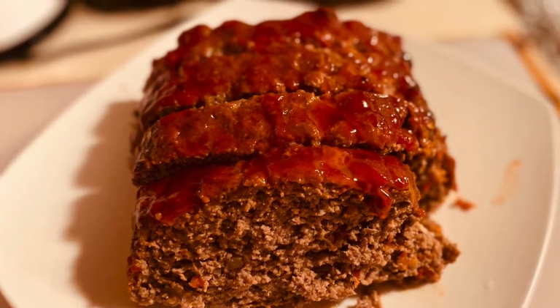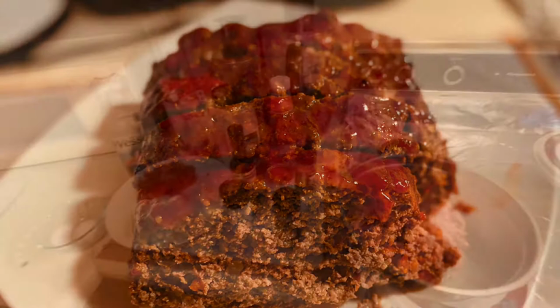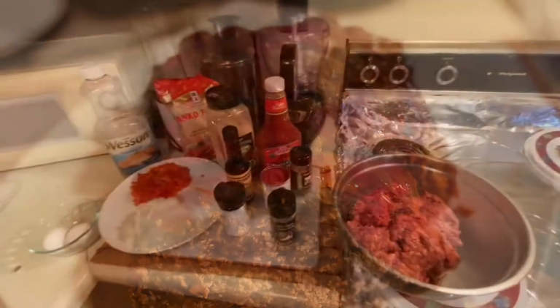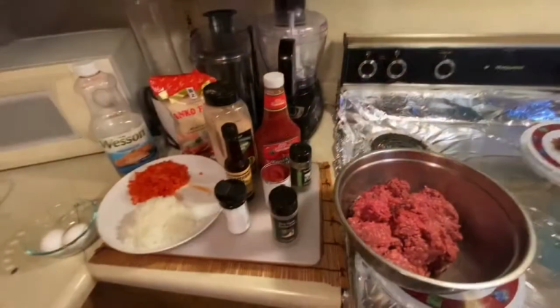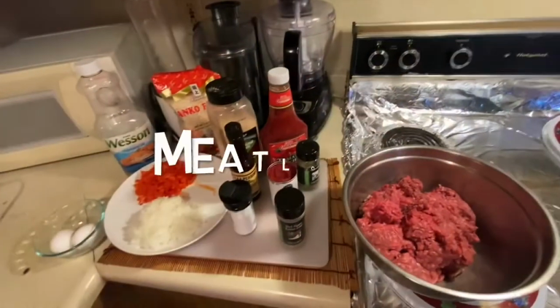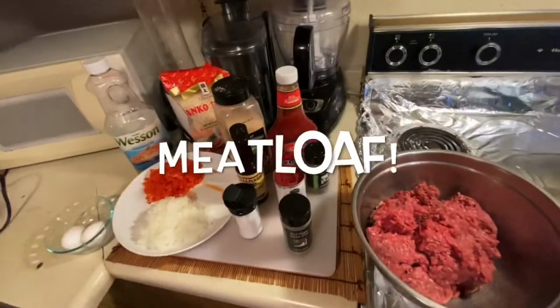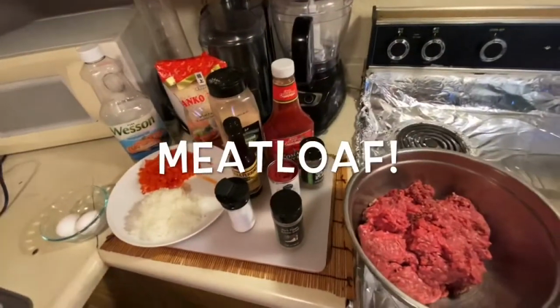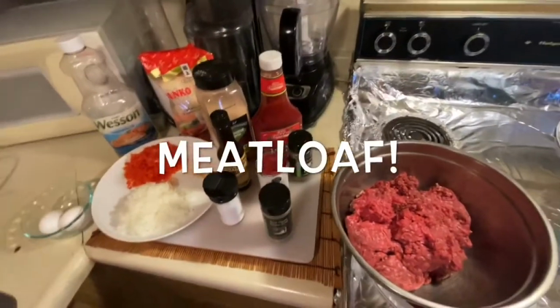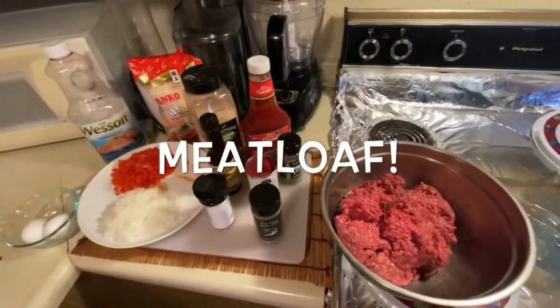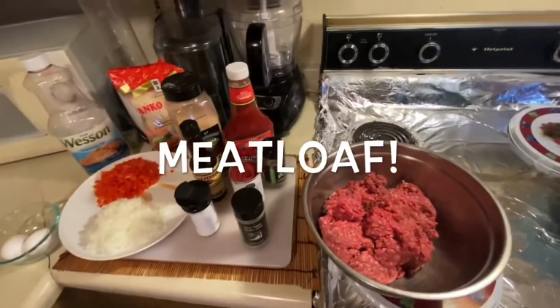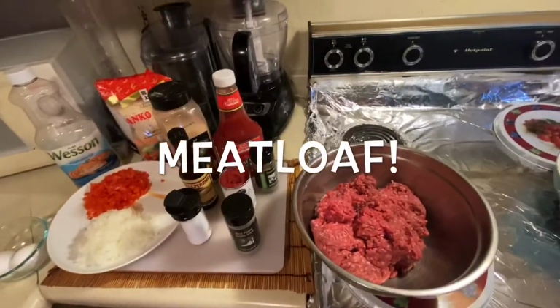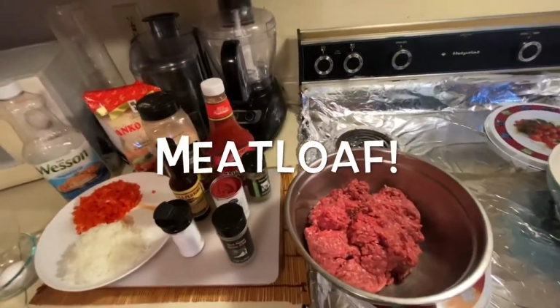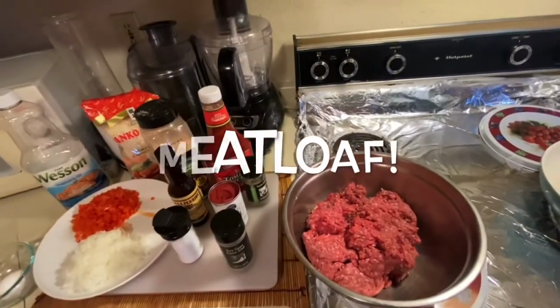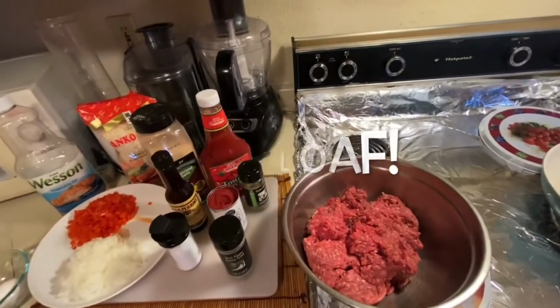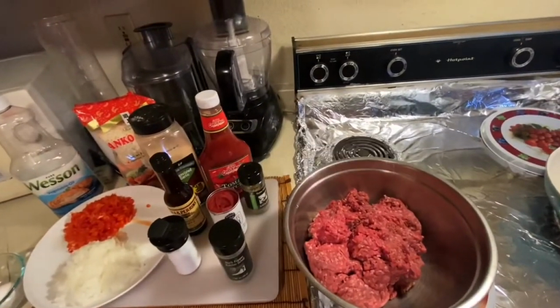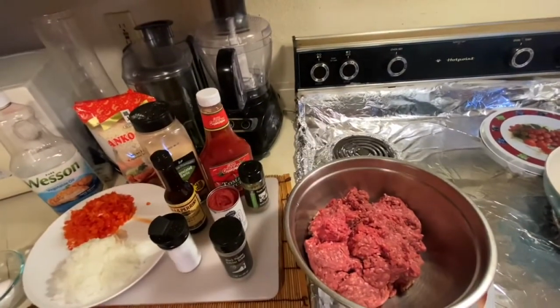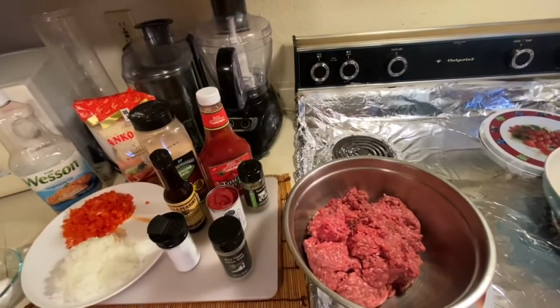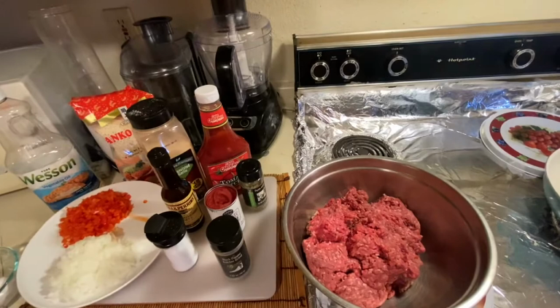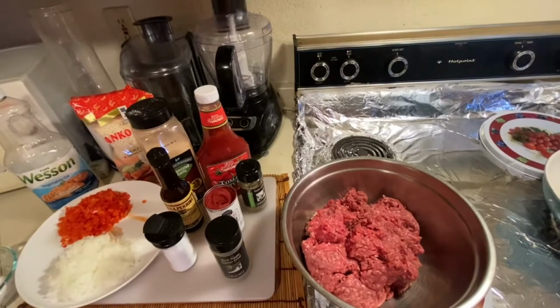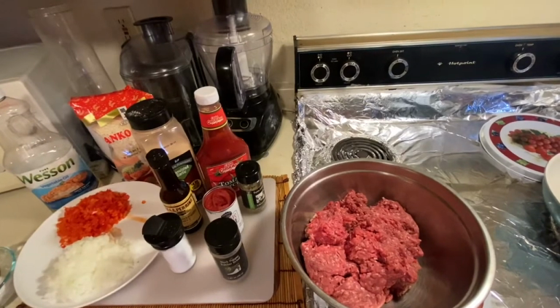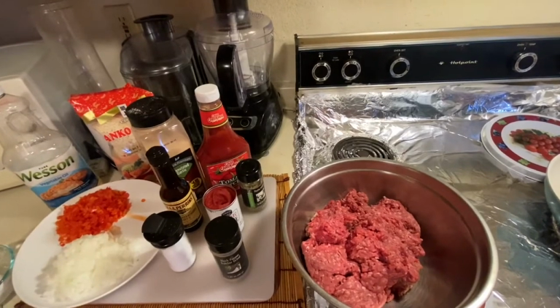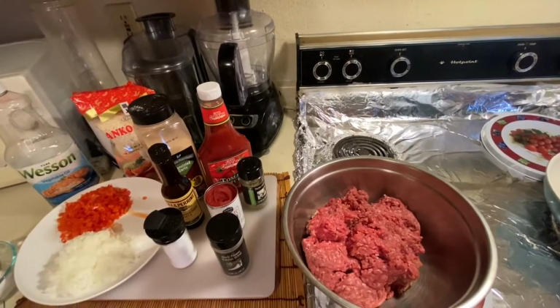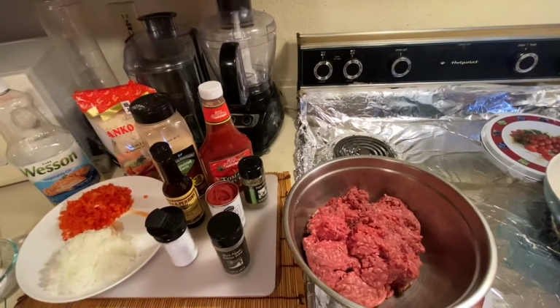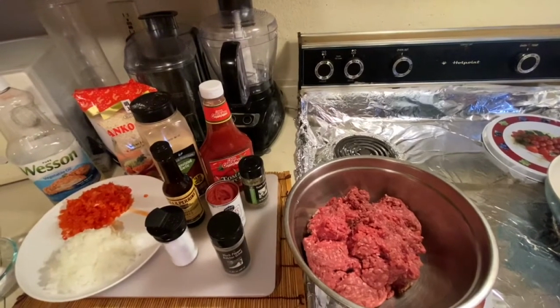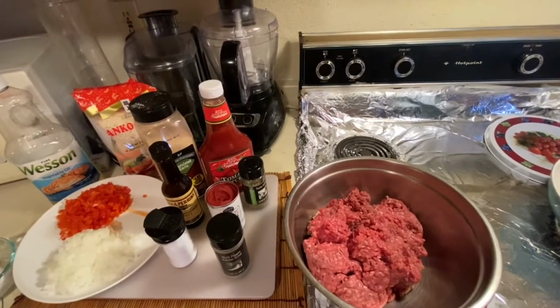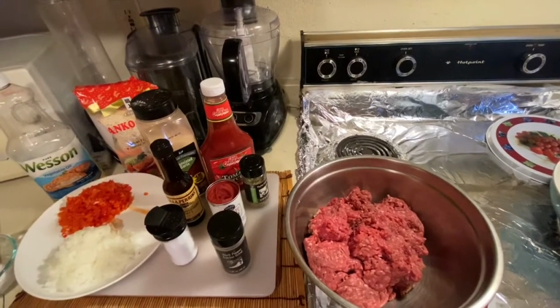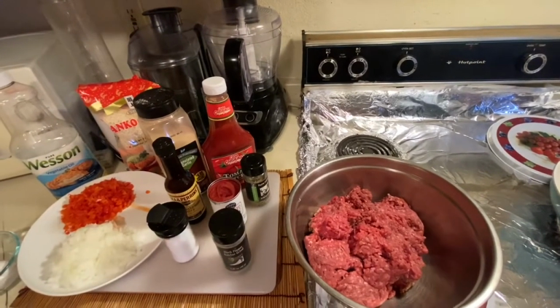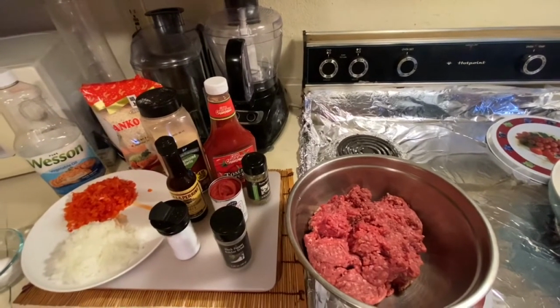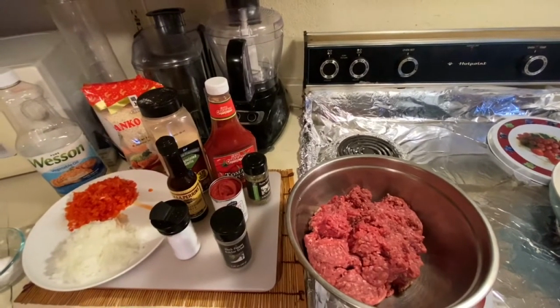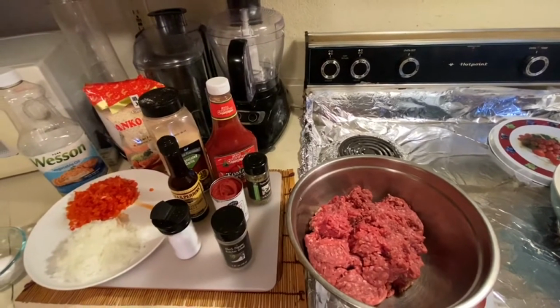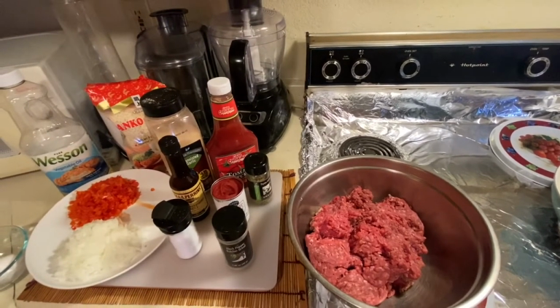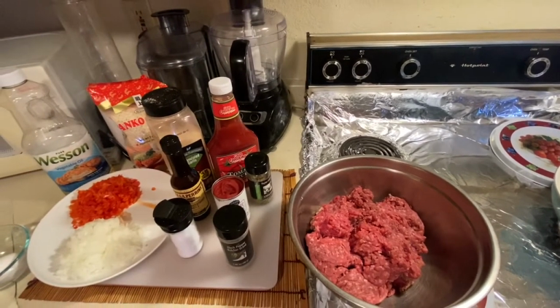Hello everyone, welcome back to my channel. How are you, friends? Today I'm going to cook a home-style meatloaf — a meatloaf pastel.